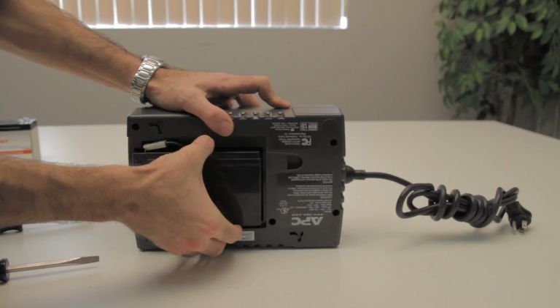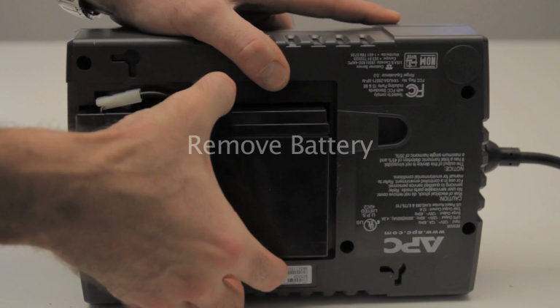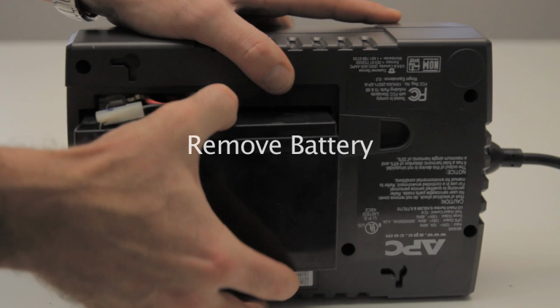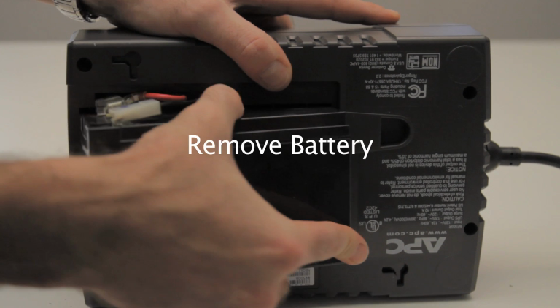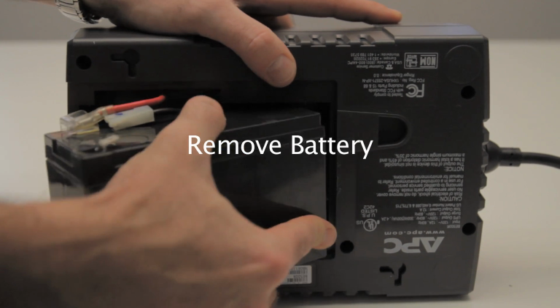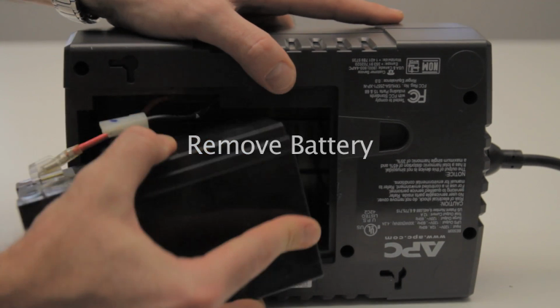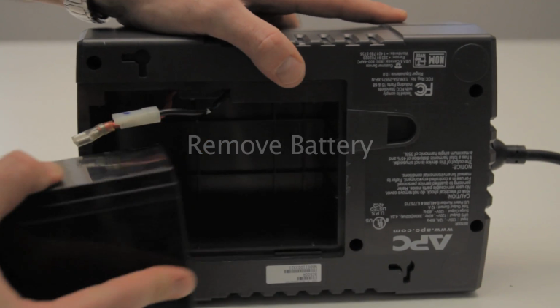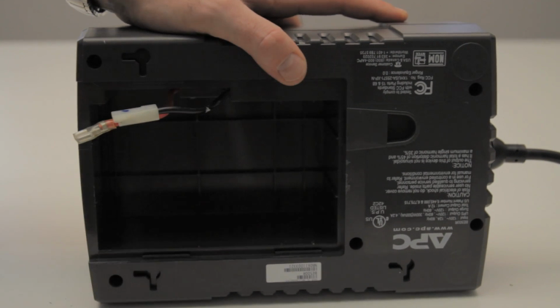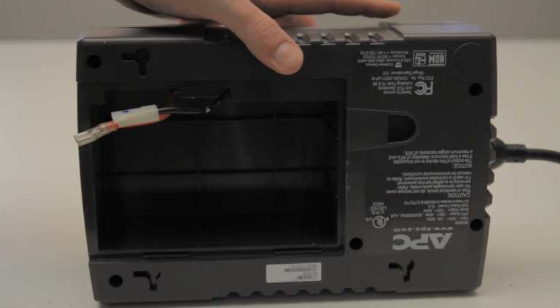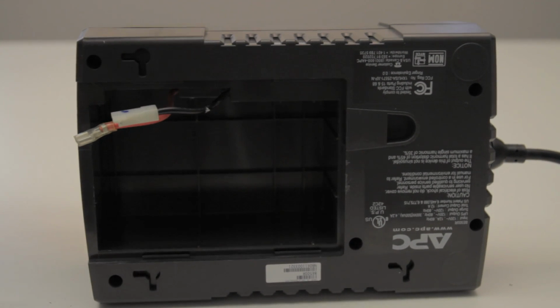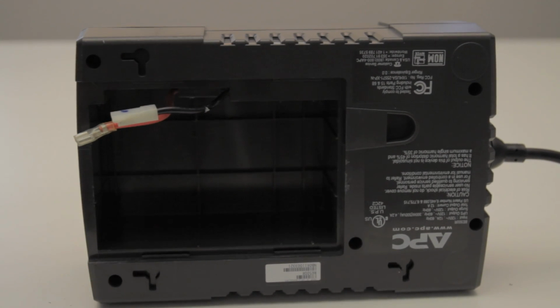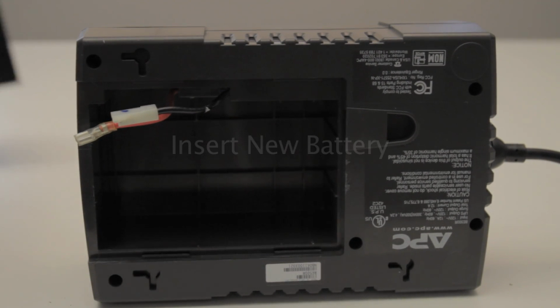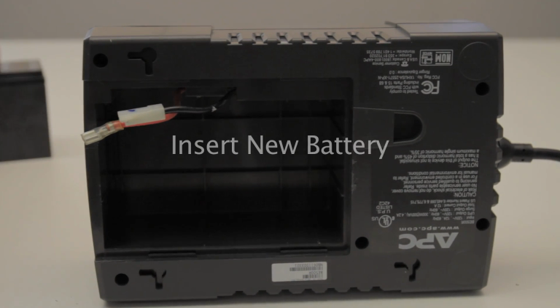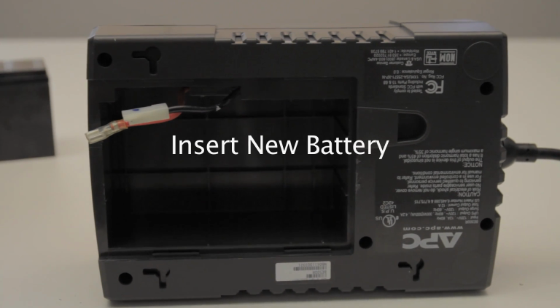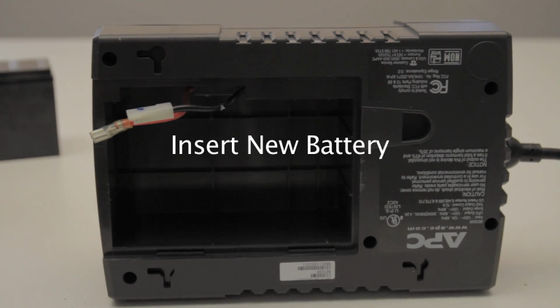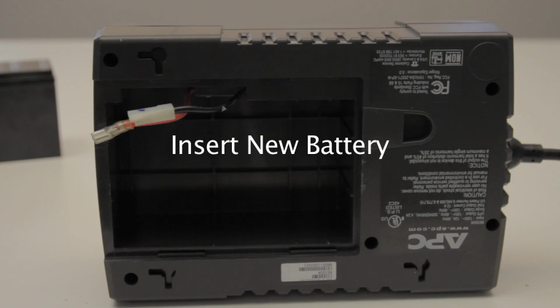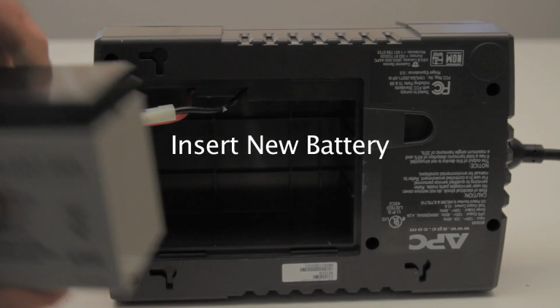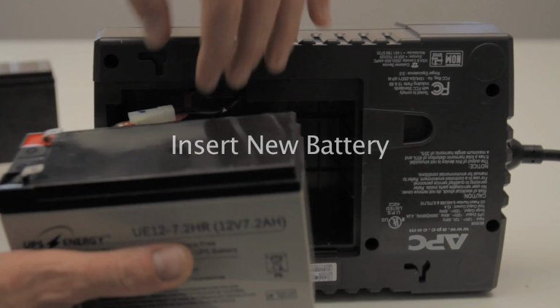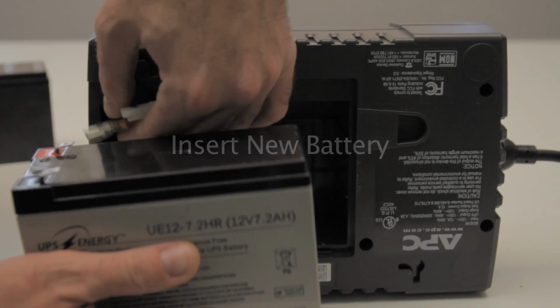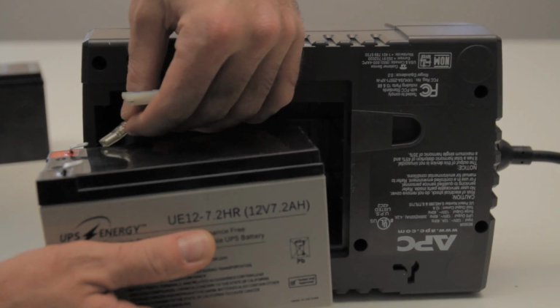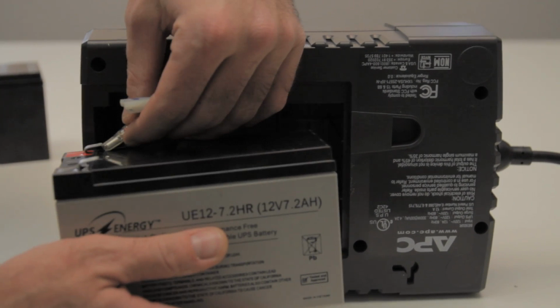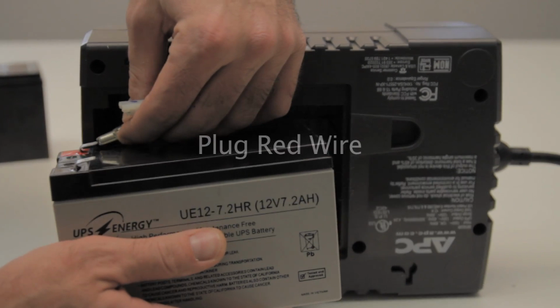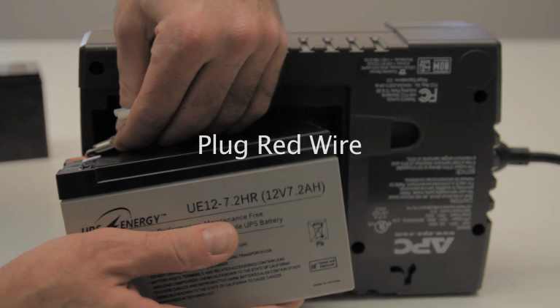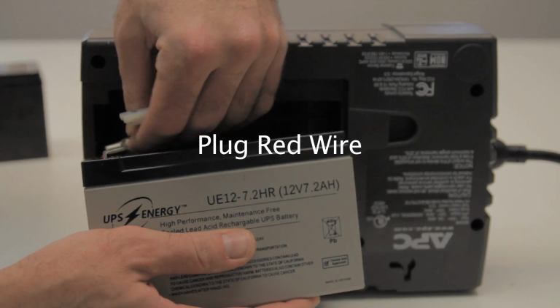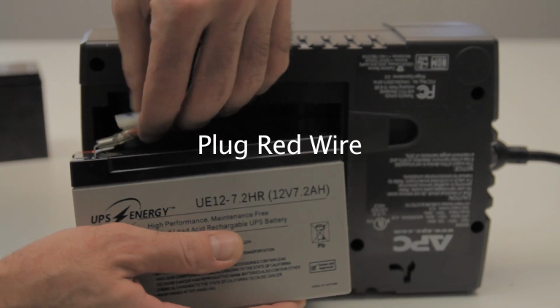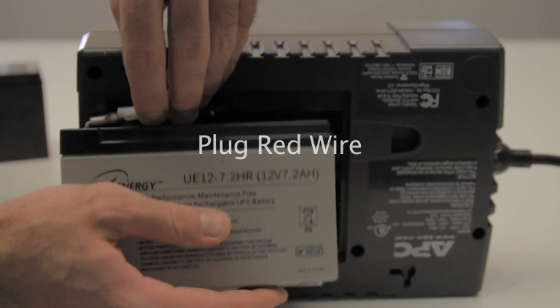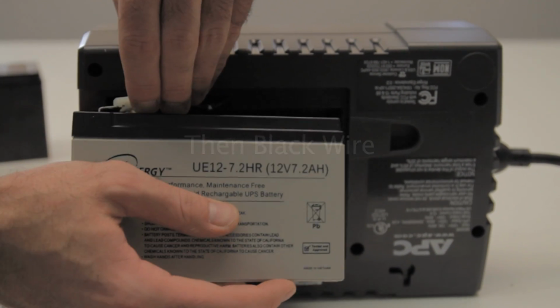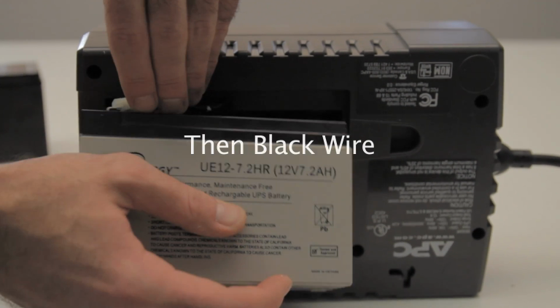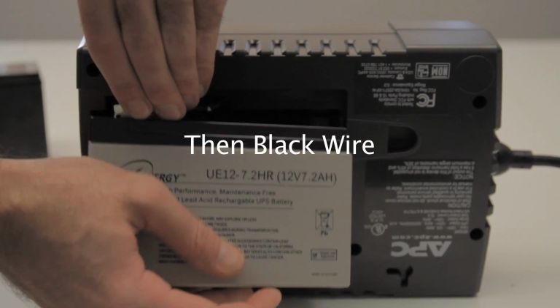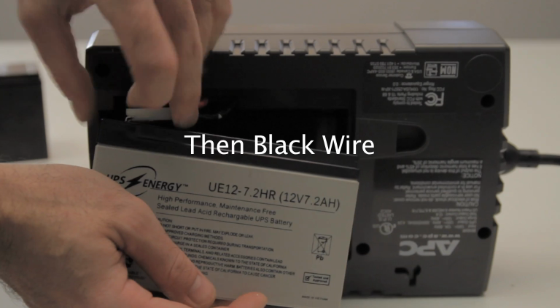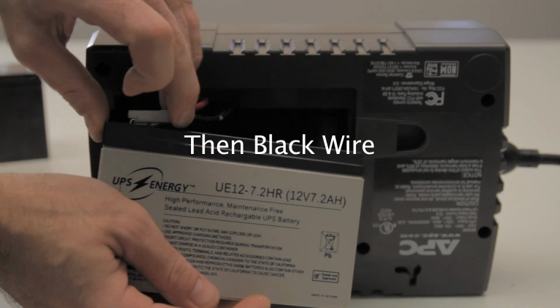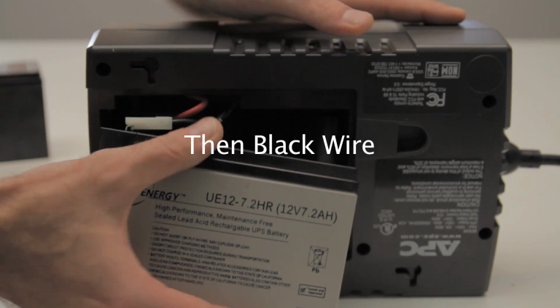Remove the old battery. Connect the new battery. Plug in the red wire, then plug in the black wire.